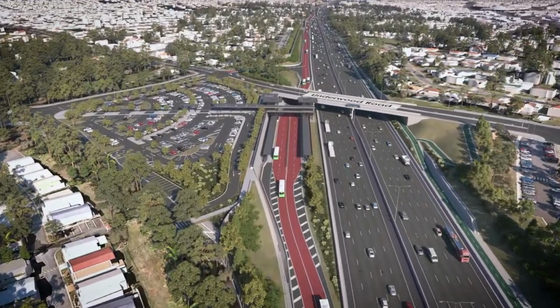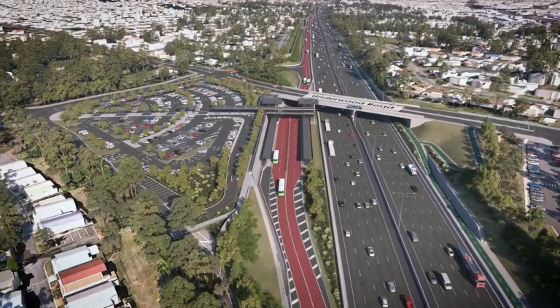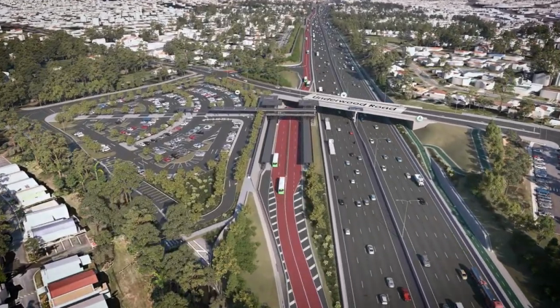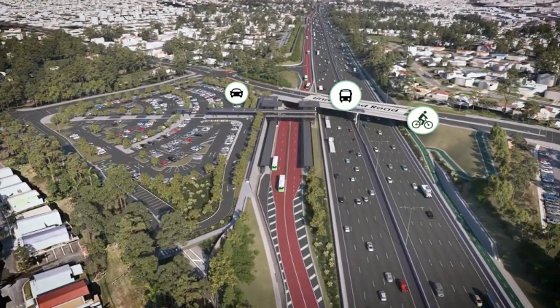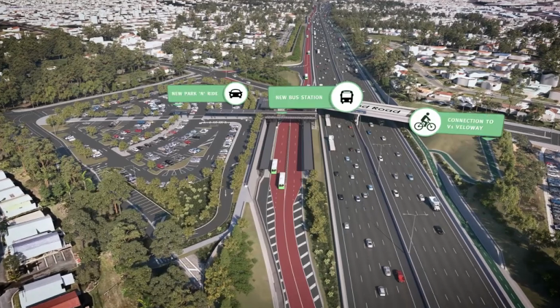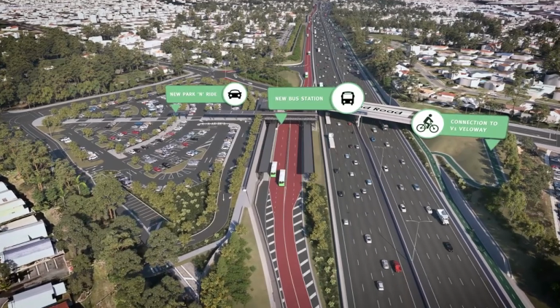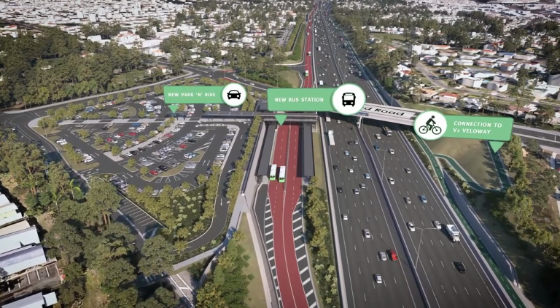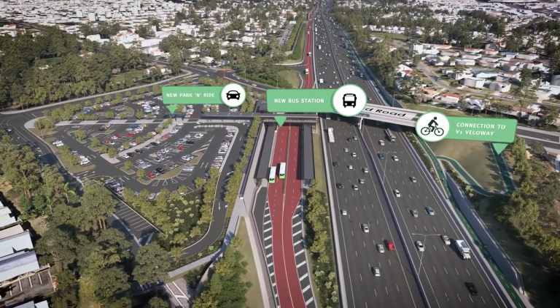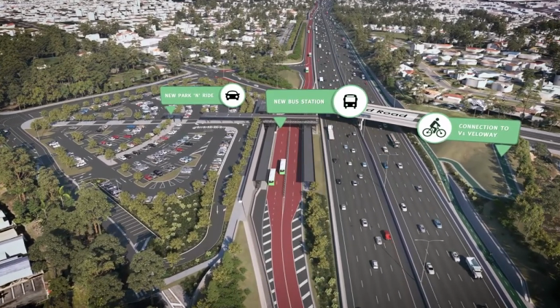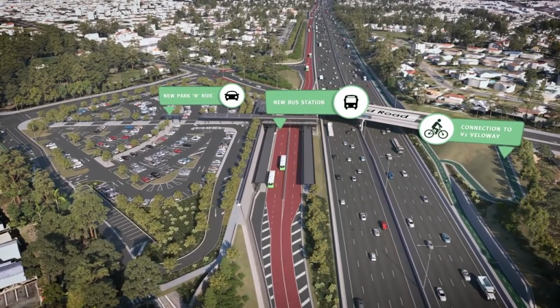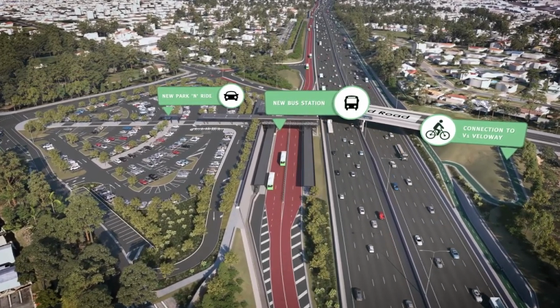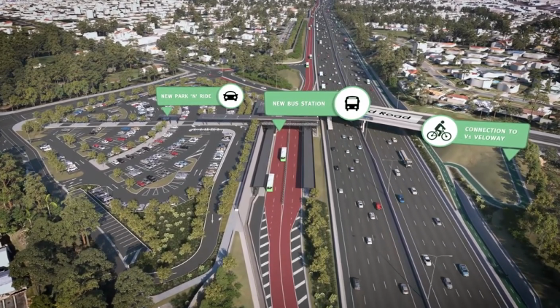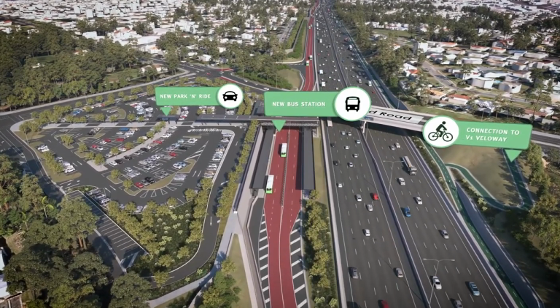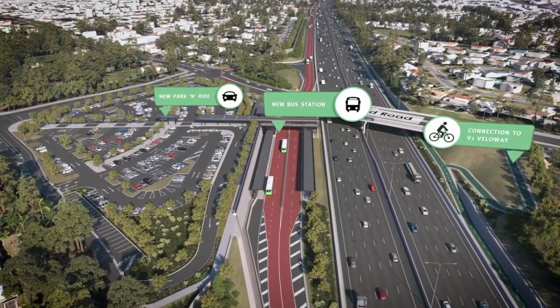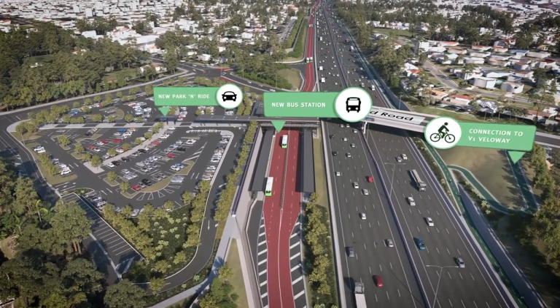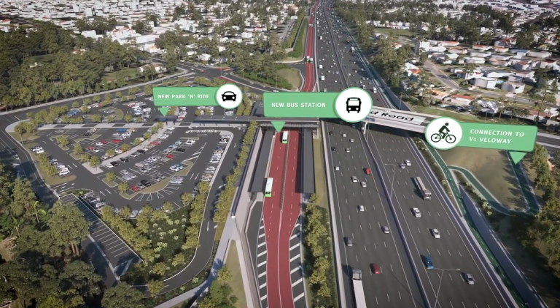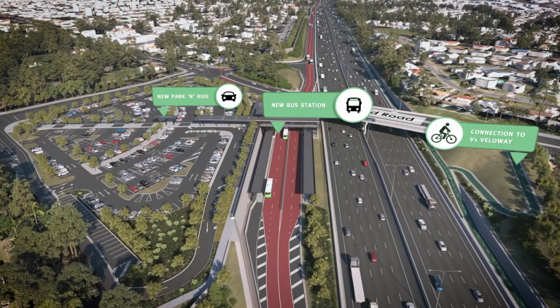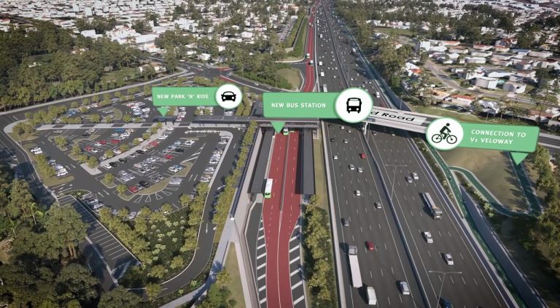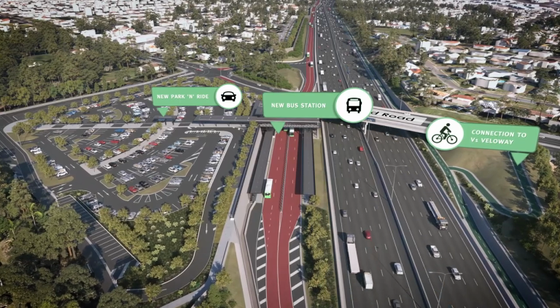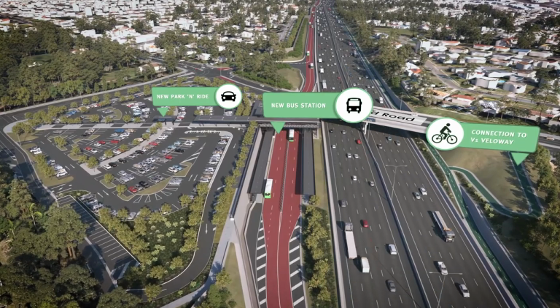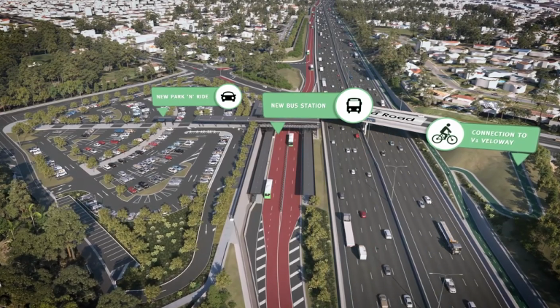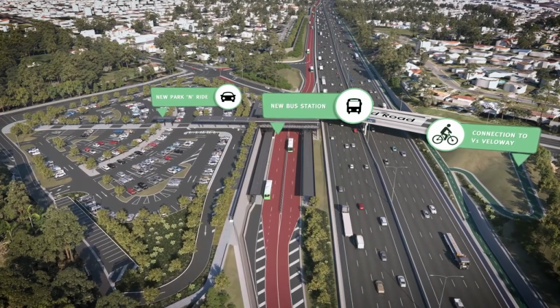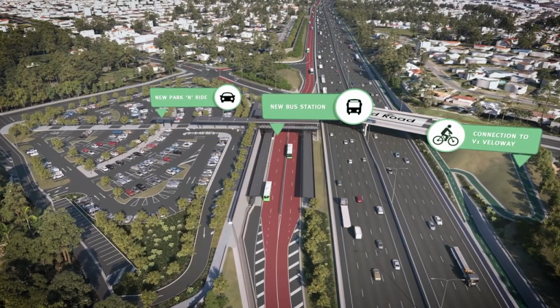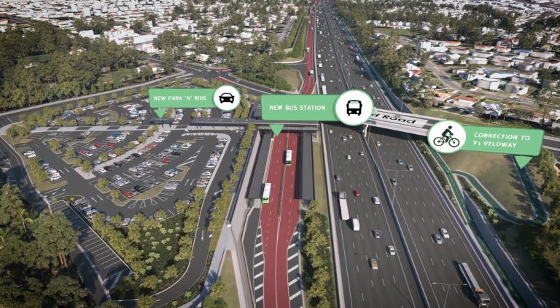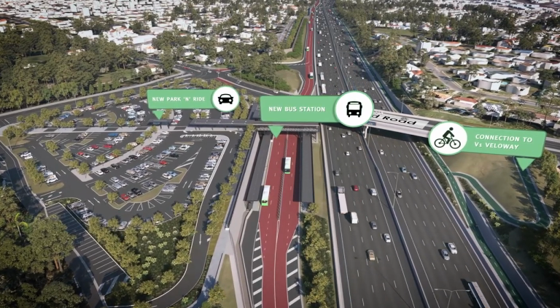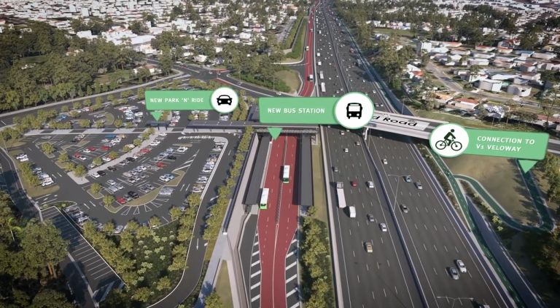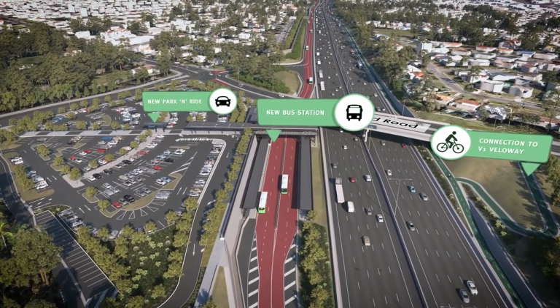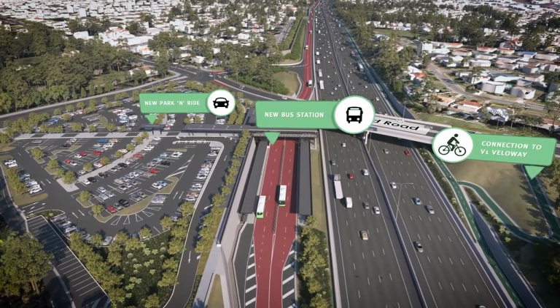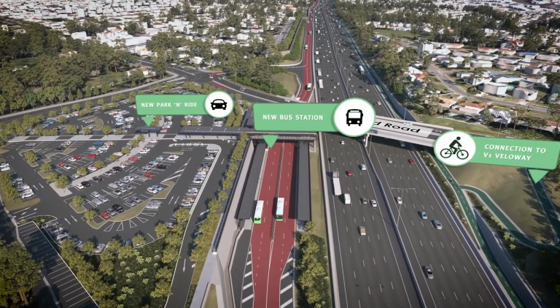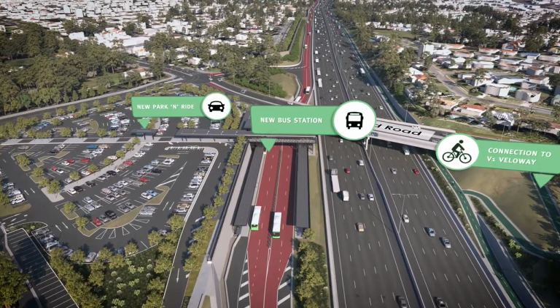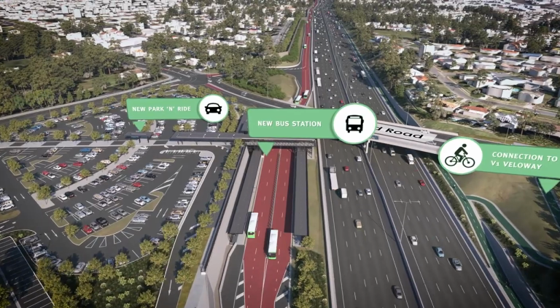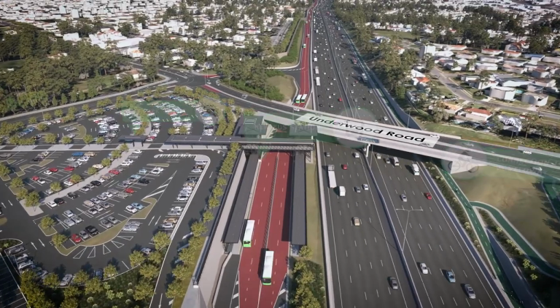A new bus station and park and ride facility at Rochdale will provide better transport connections. The south-east busway will be extended from 8-Mile Plains to Springwood, providing more transport options for commuters.